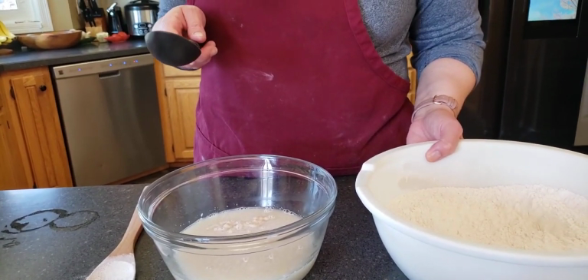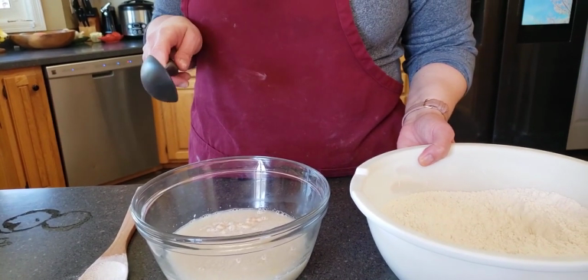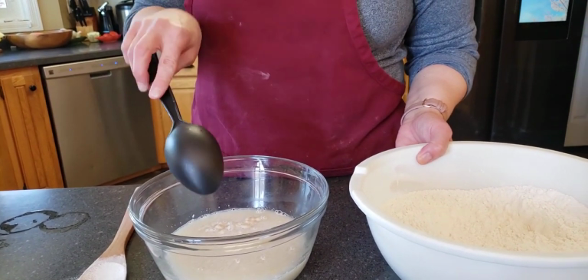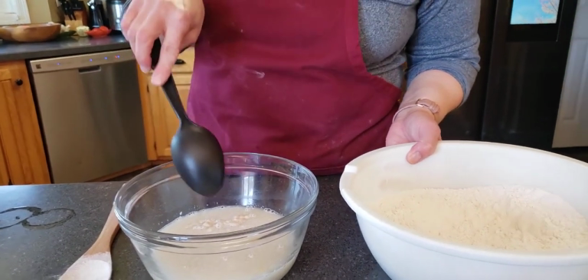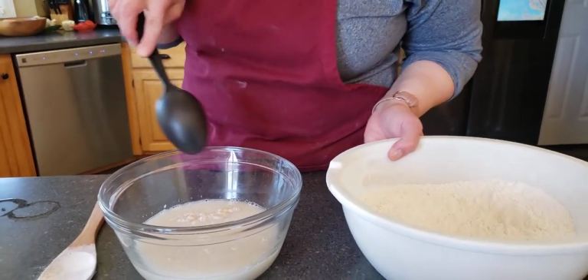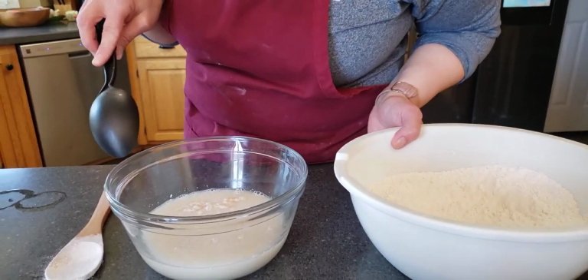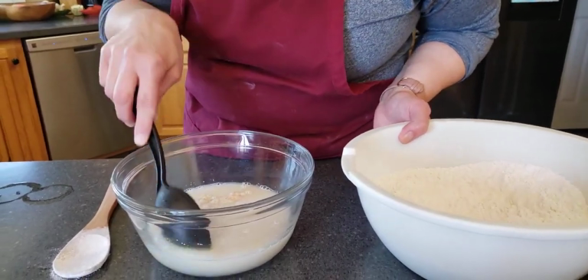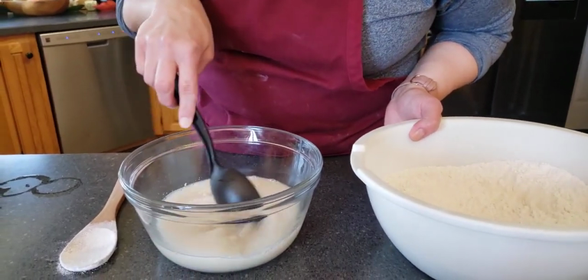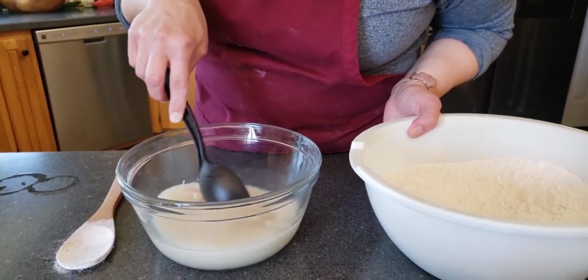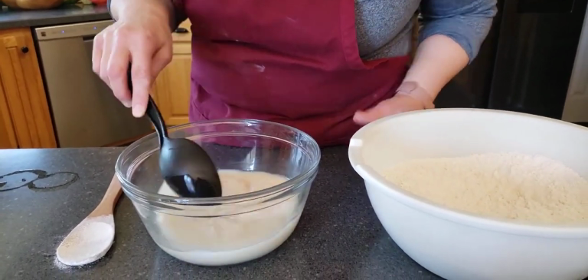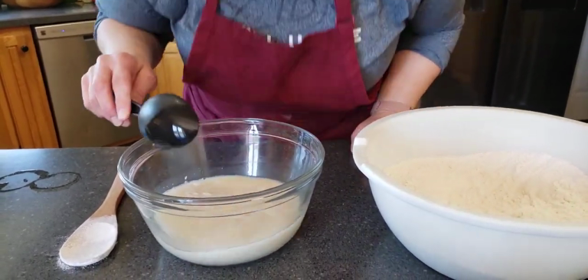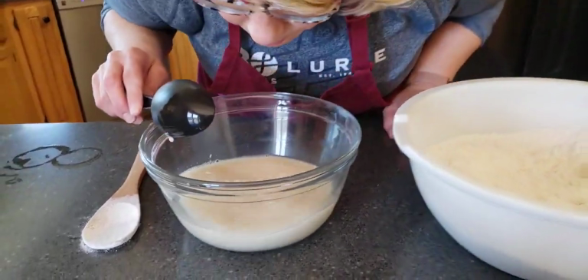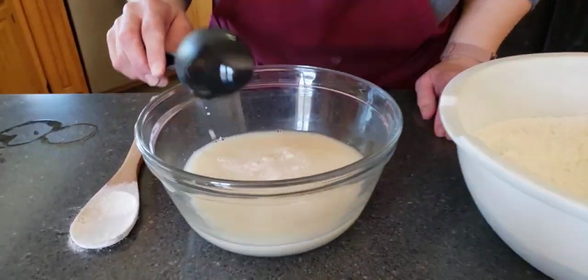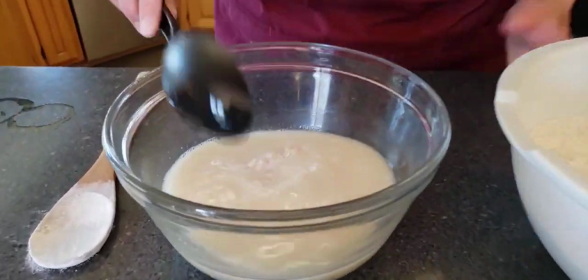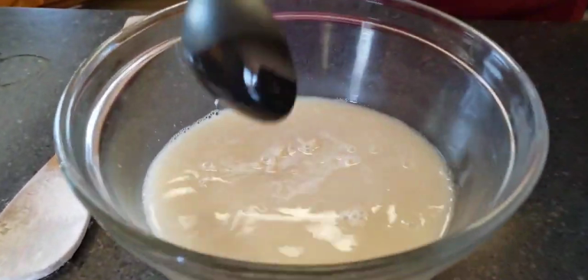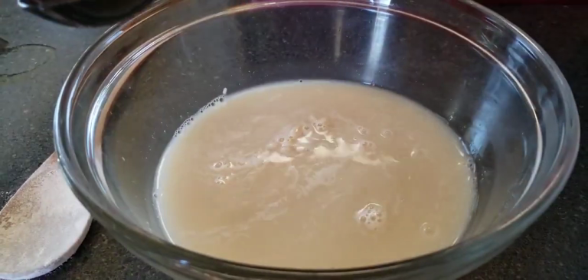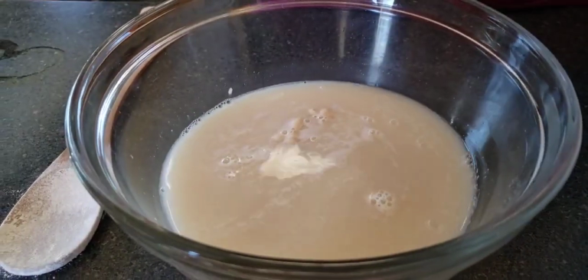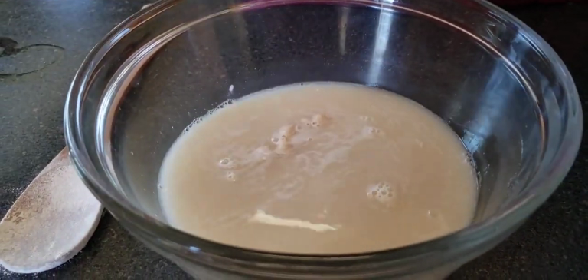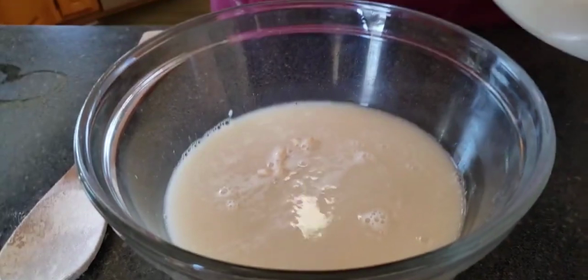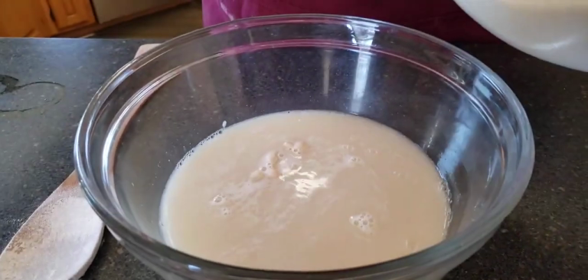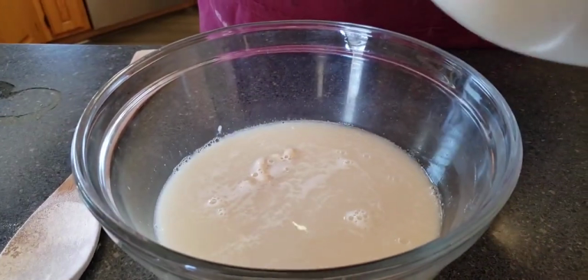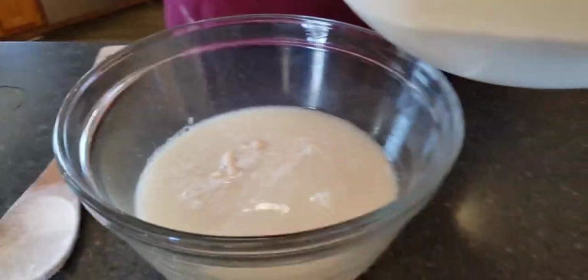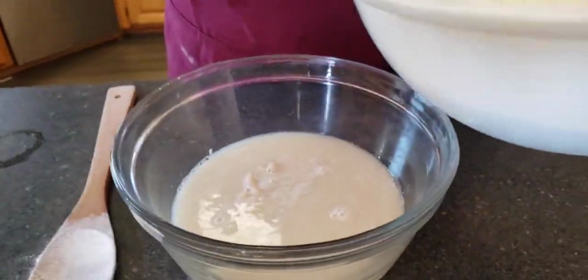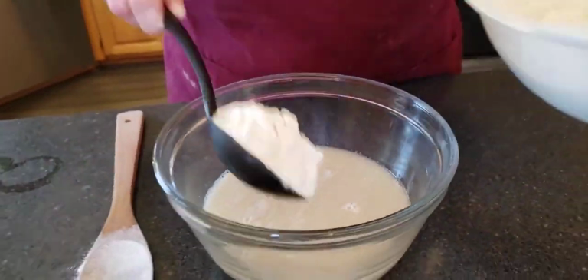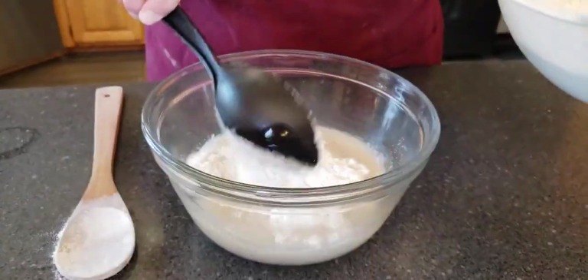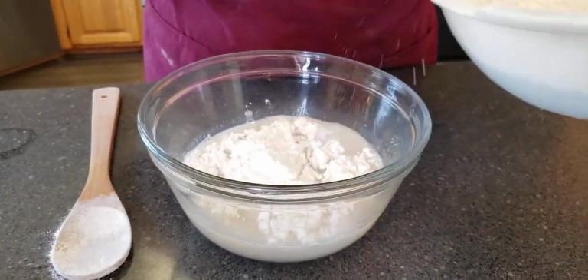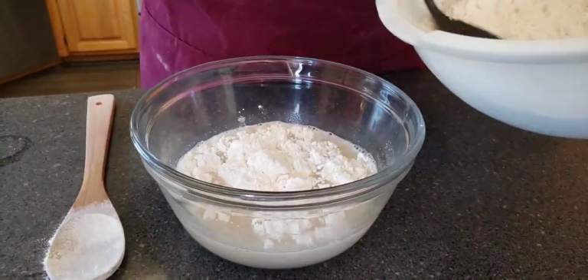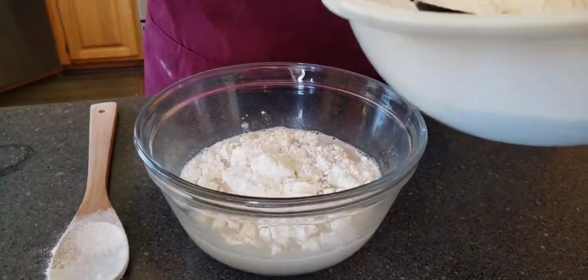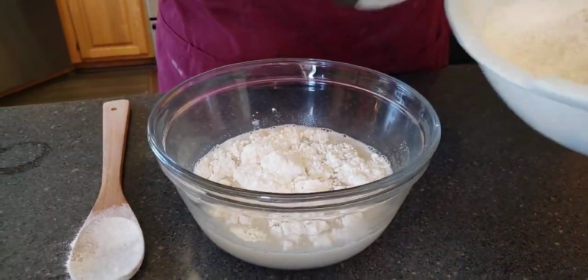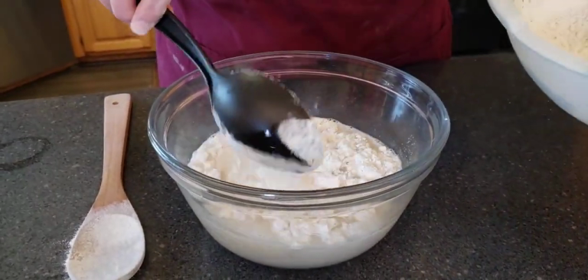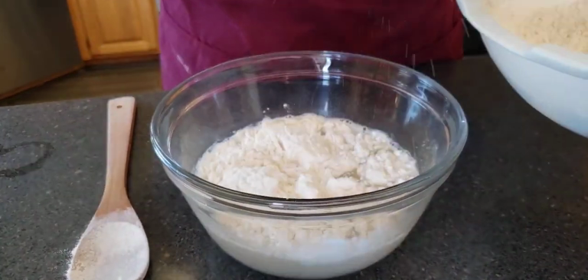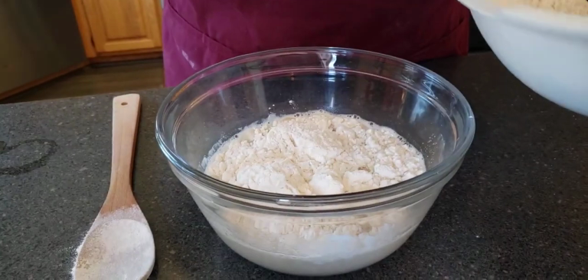Okay so we've let our yeast rise. It smells very yeasty — I can smell it. Our yeast has risen and we're gonna go ahead and start adding some of the flour. We have five and a half cups of flour pre-measured.